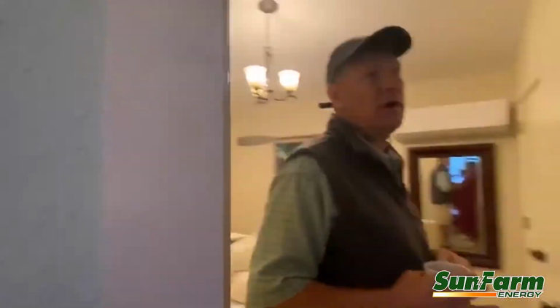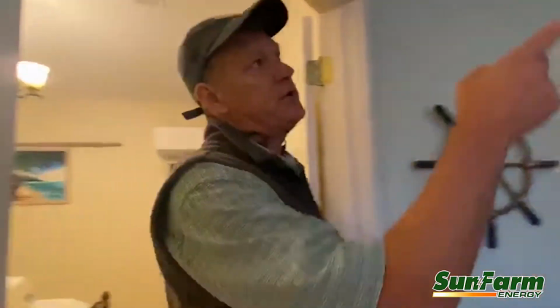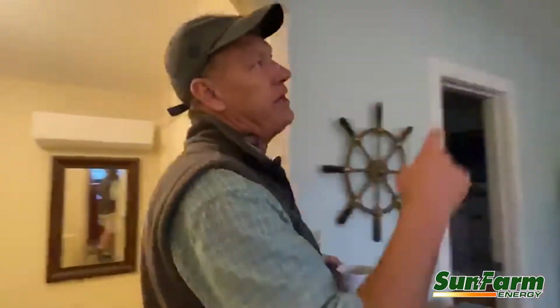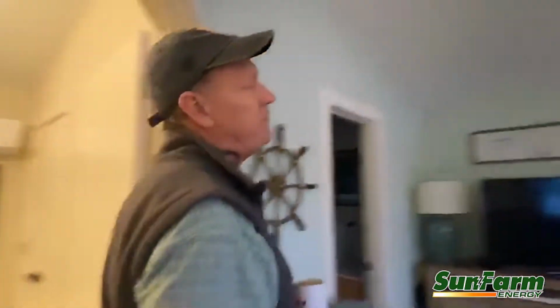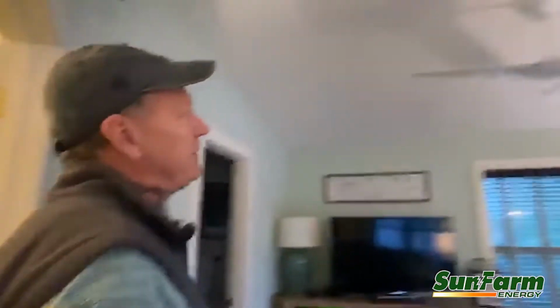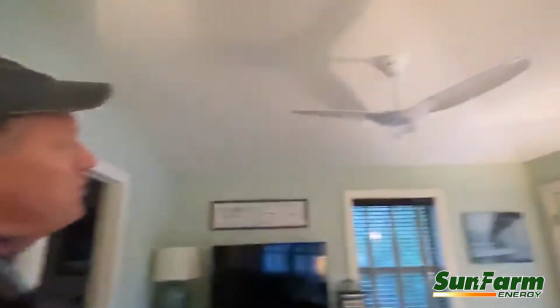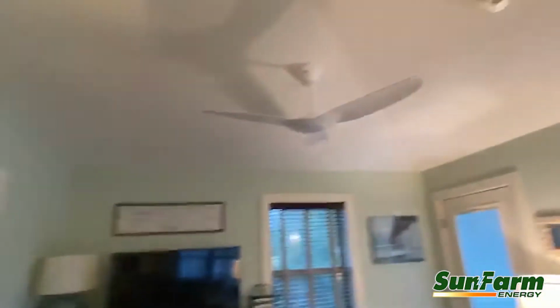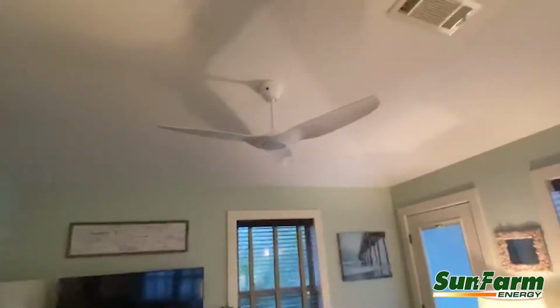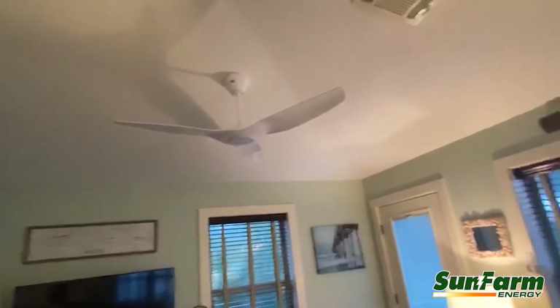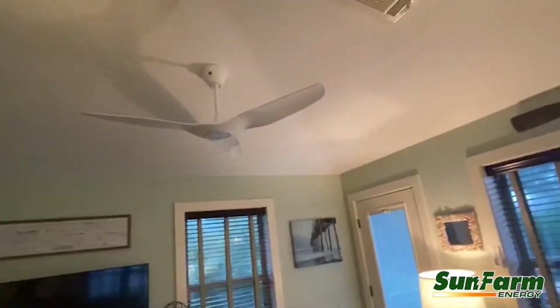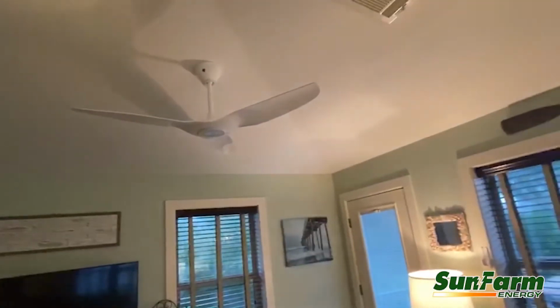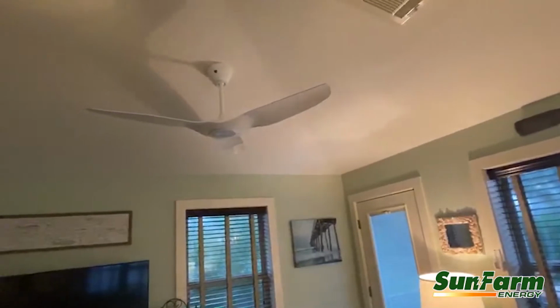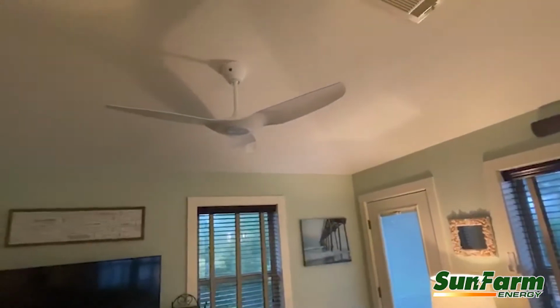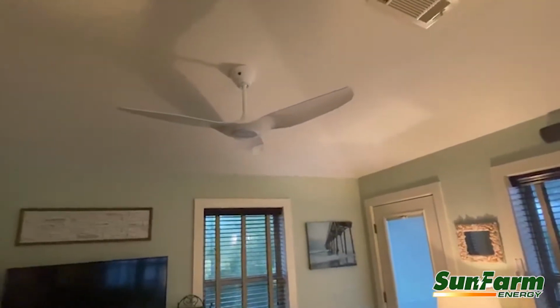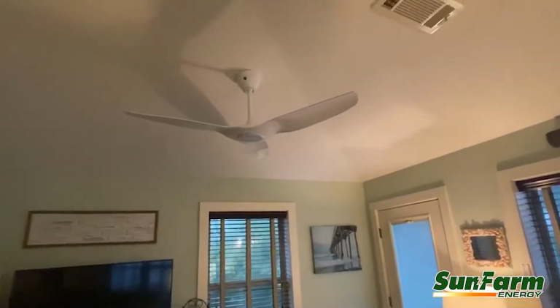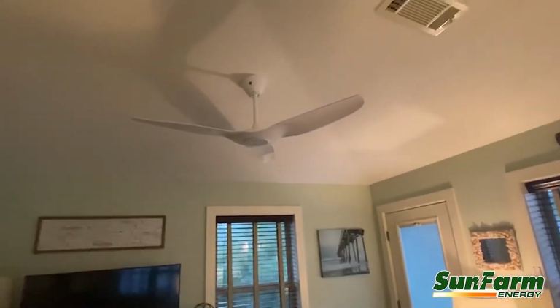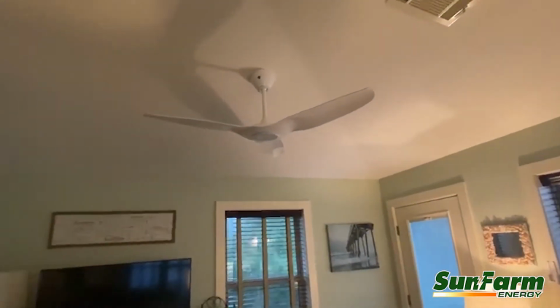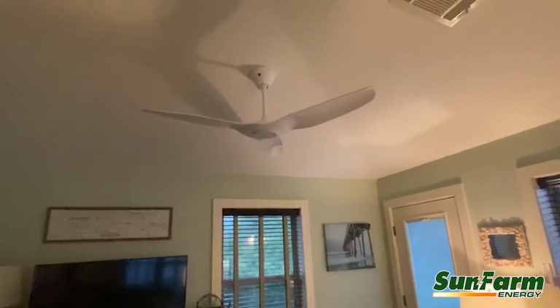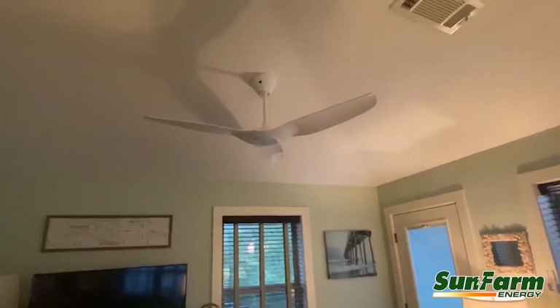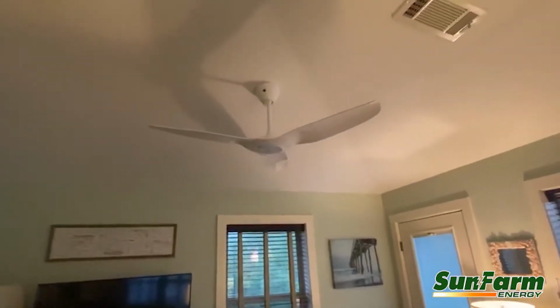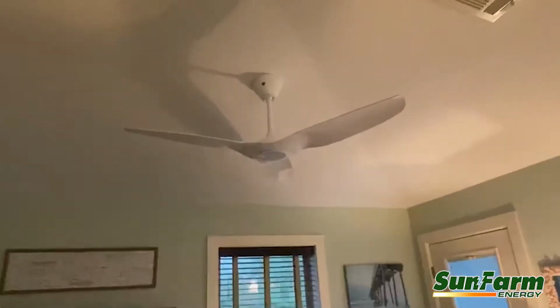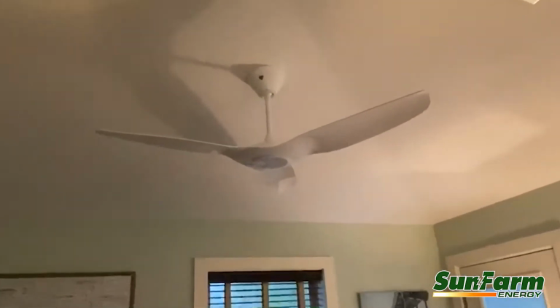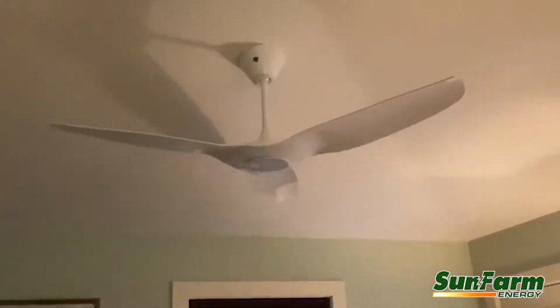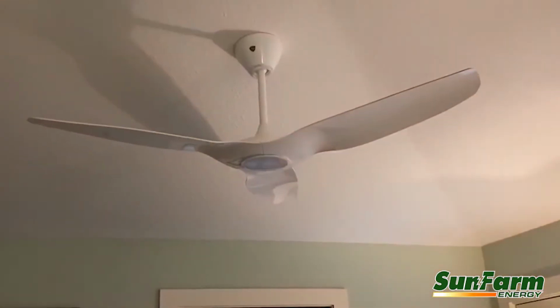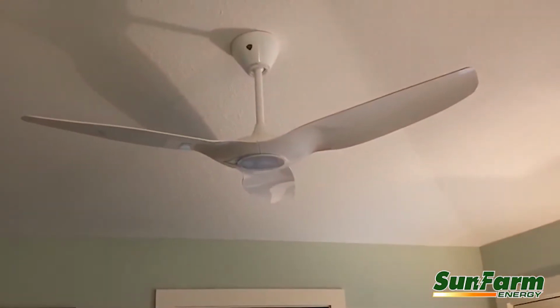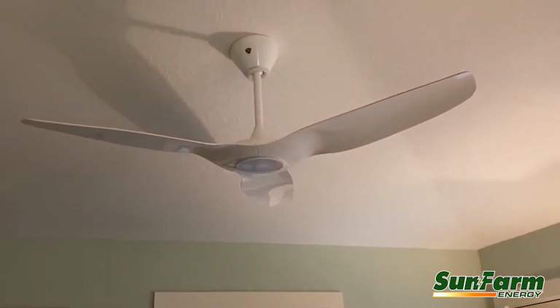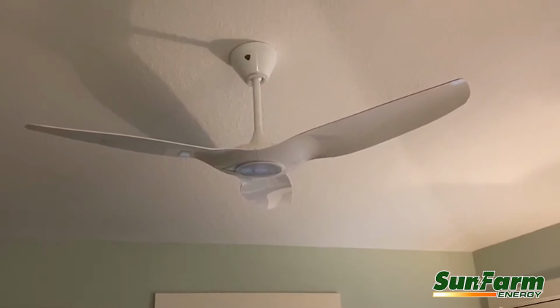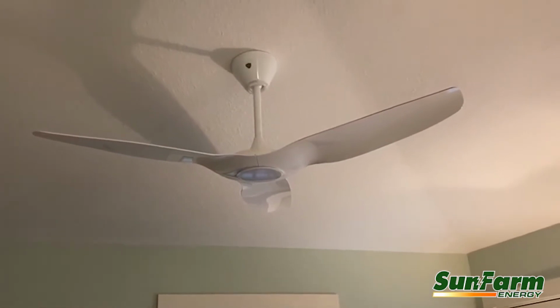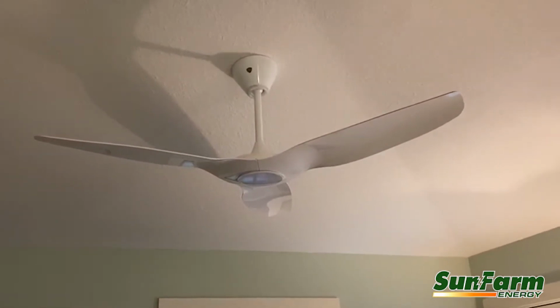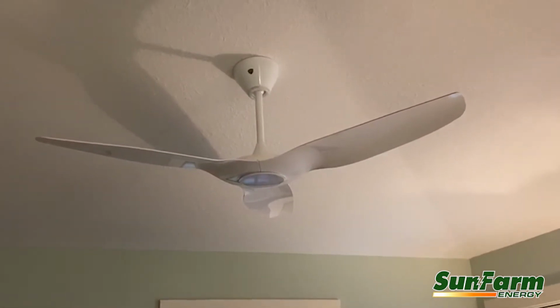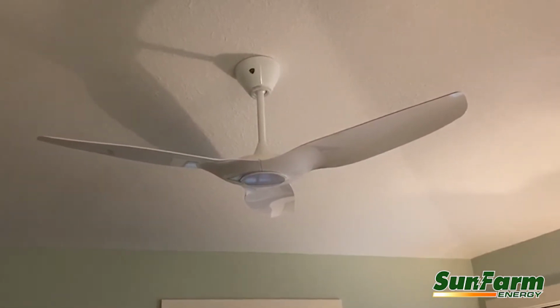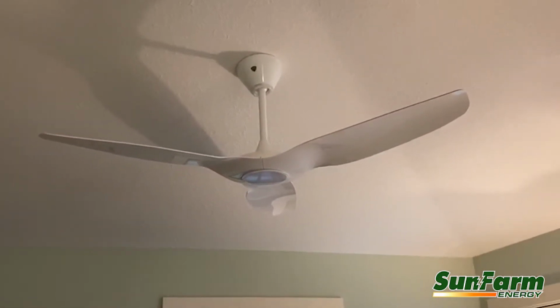Here's a Haiku fan. These are extremely energy-efficient and they're good for off-grid operations. It's important to be able to move air to keep things cool.